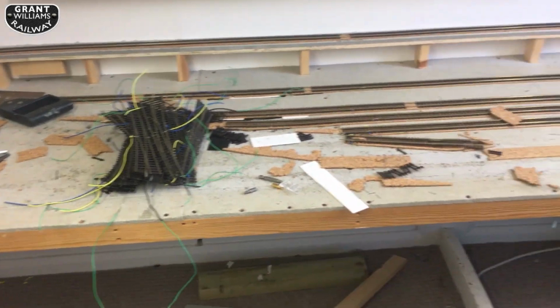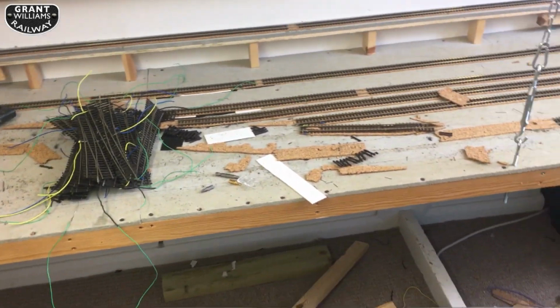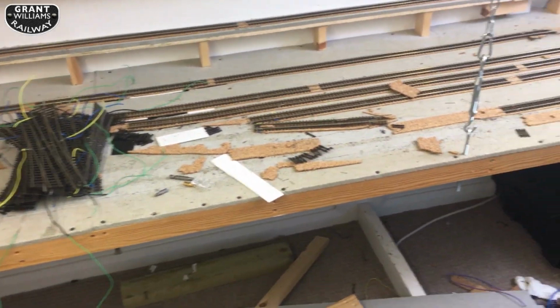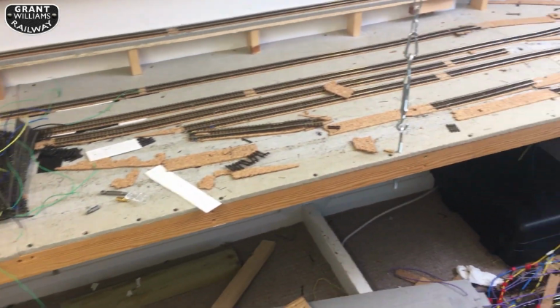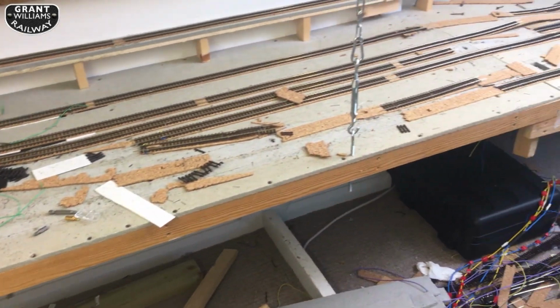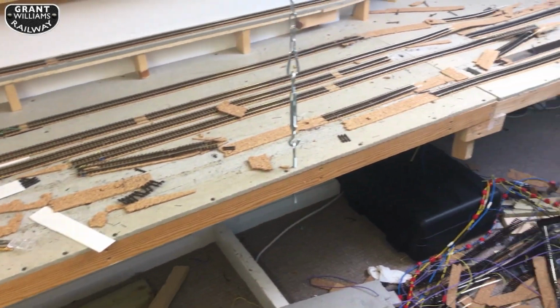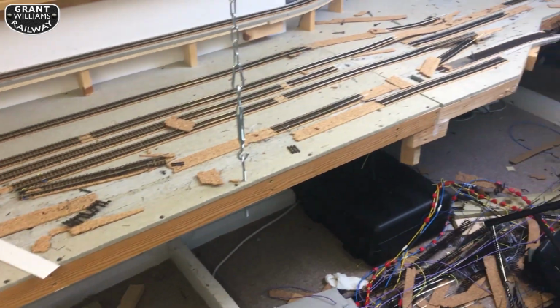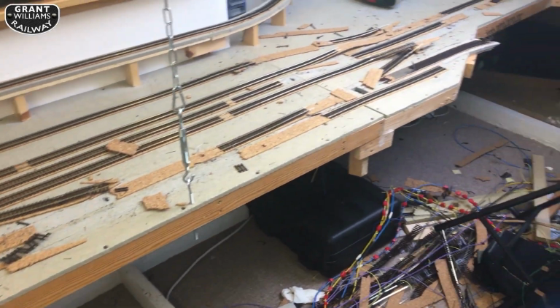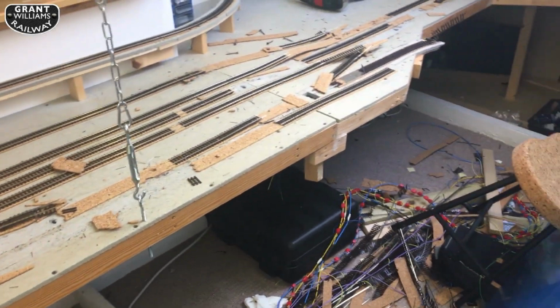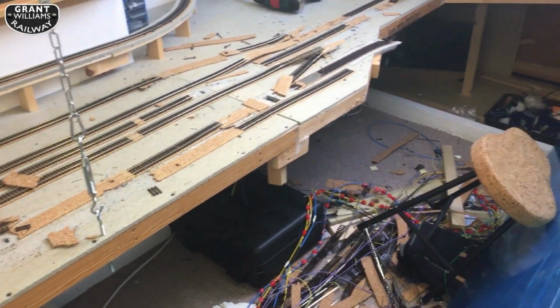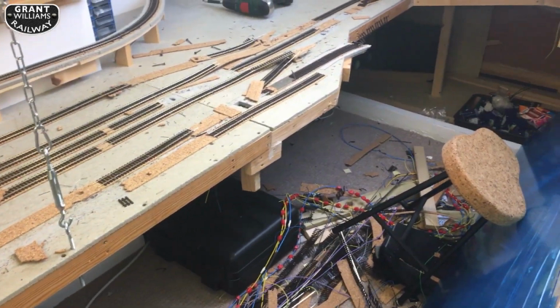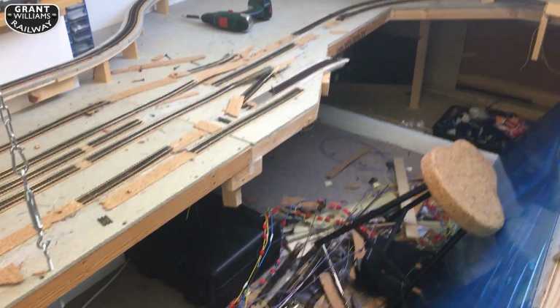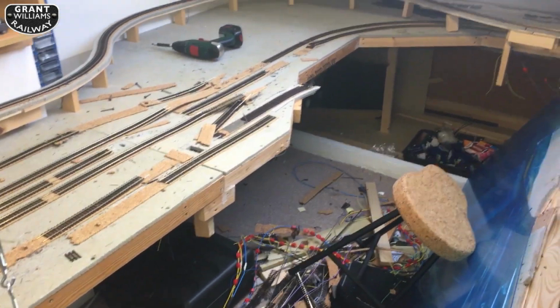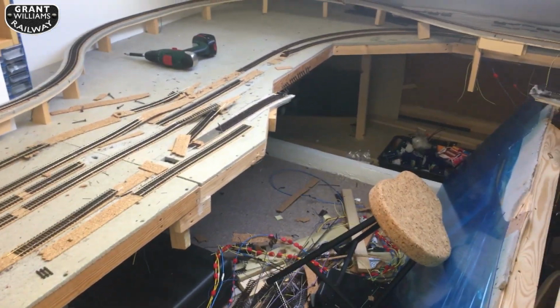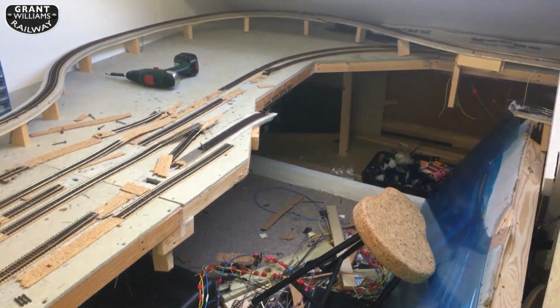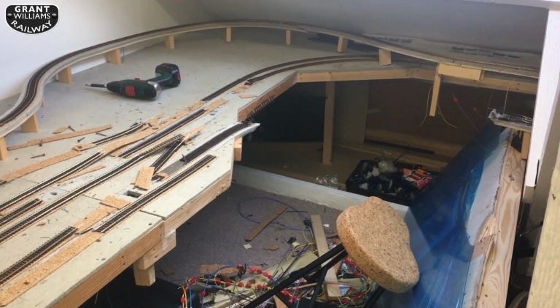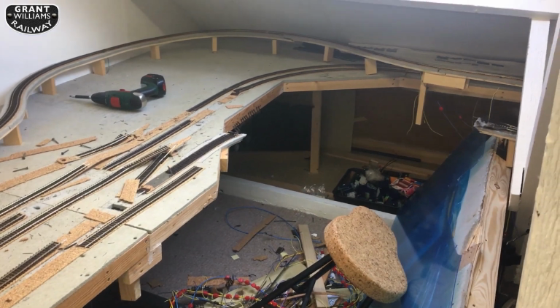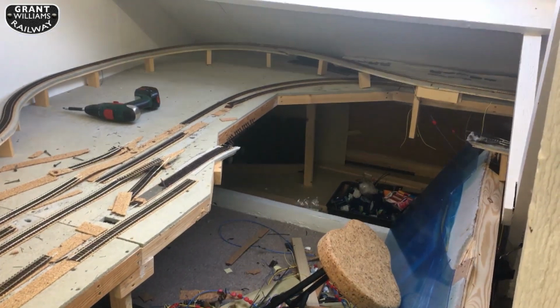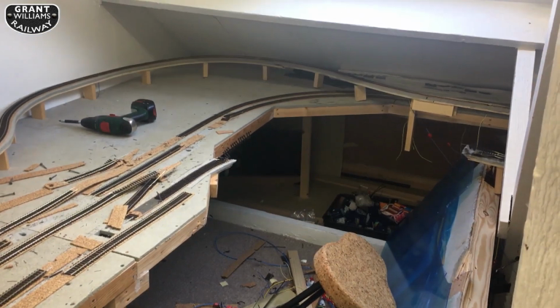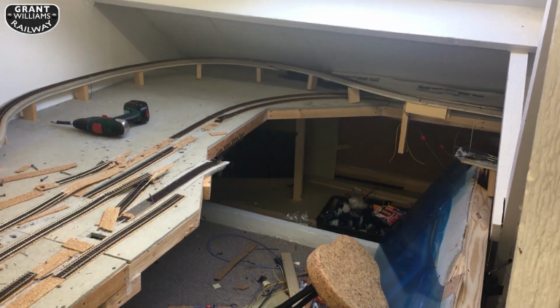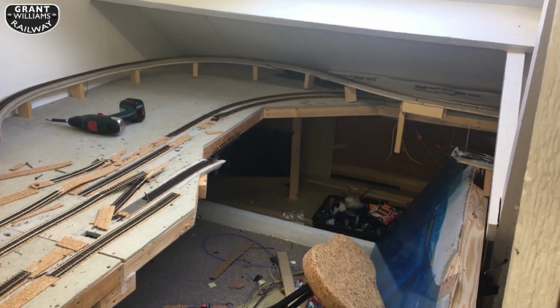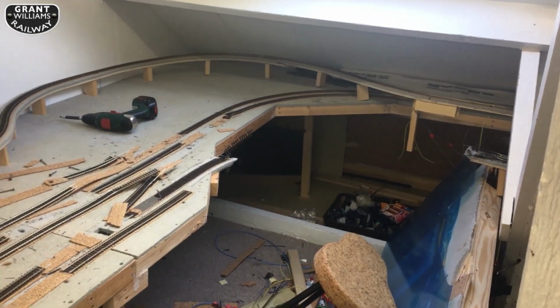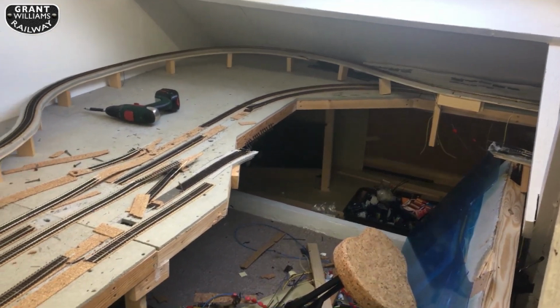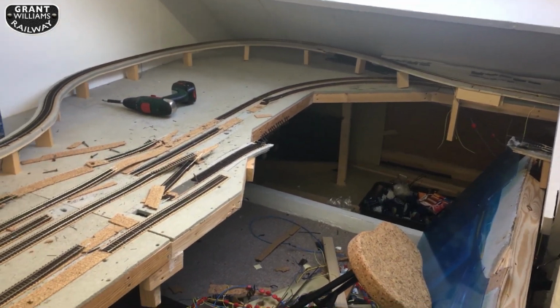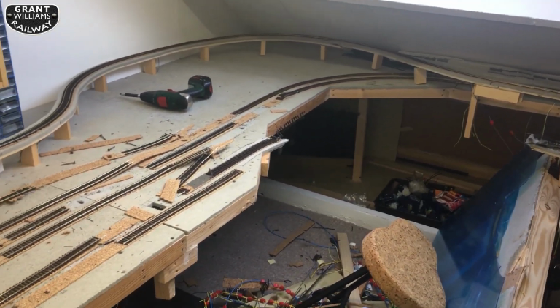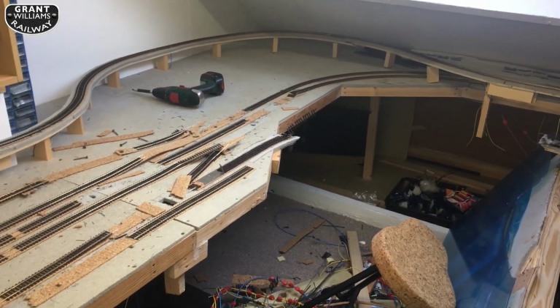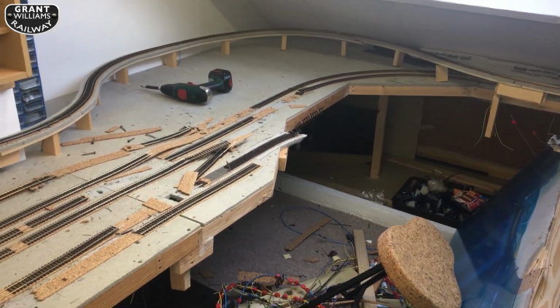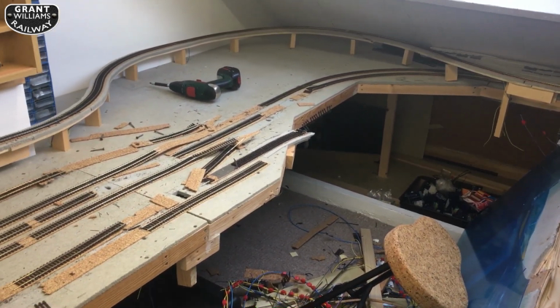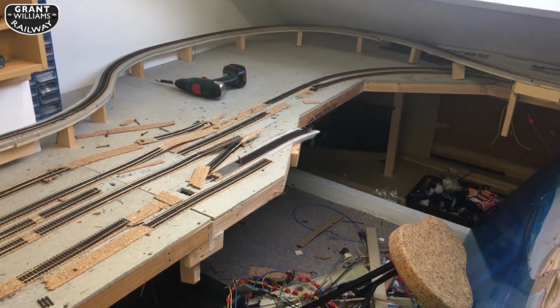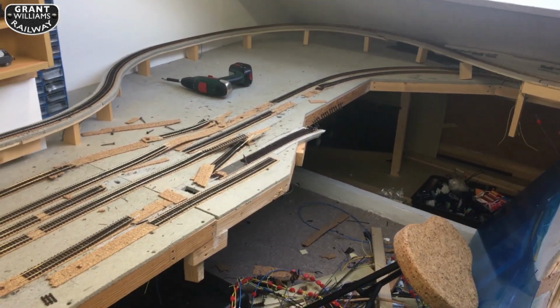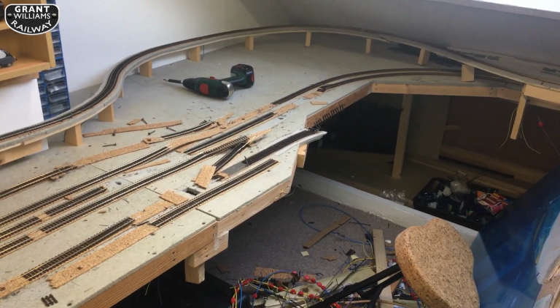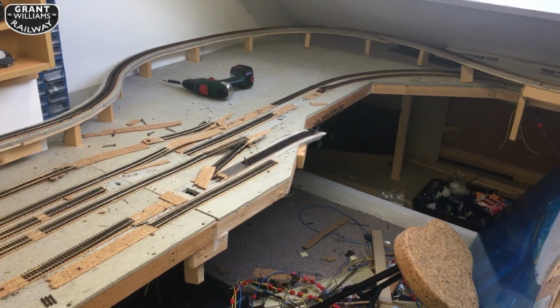Now that all the points are gone, all I've got left is track. I'll rescue as much as I can and then take the best boards out.